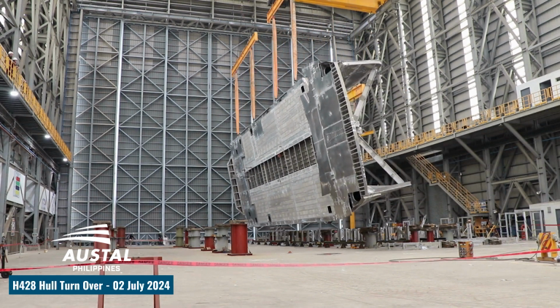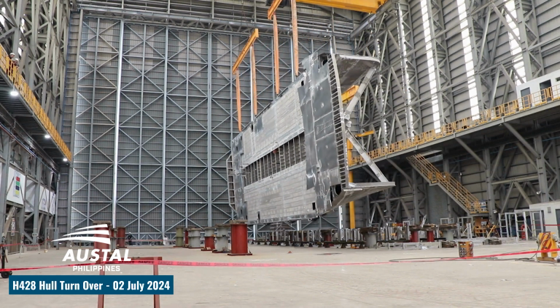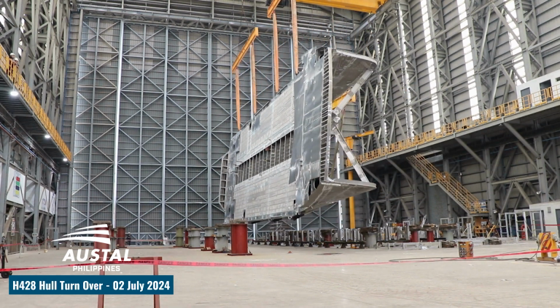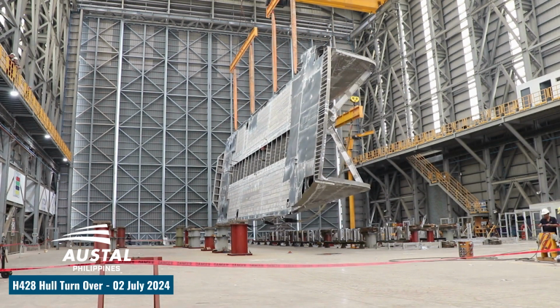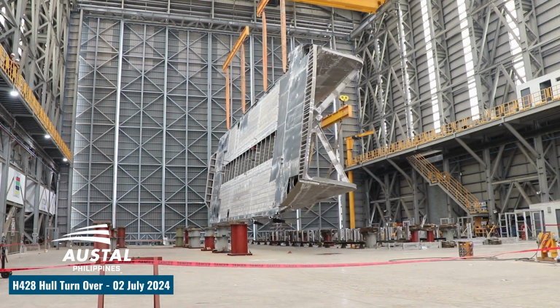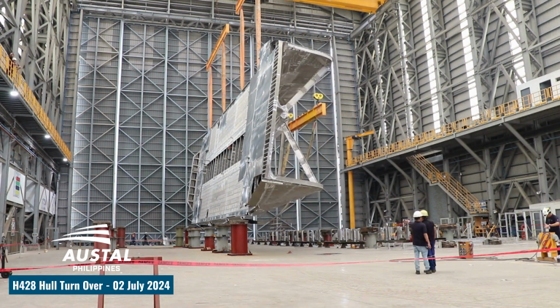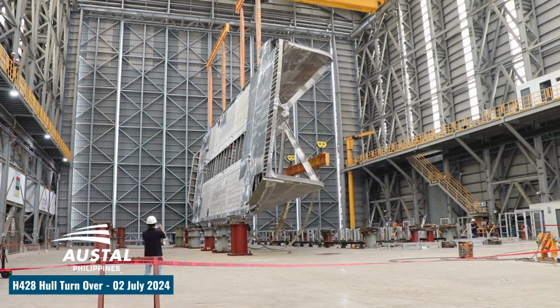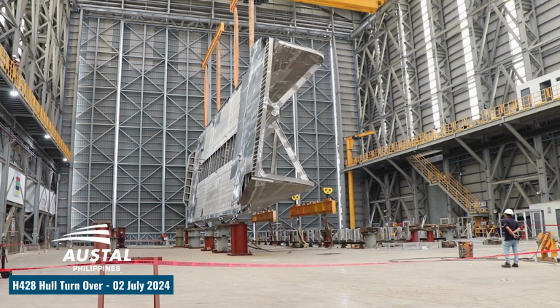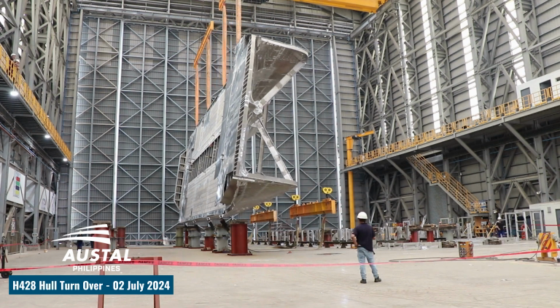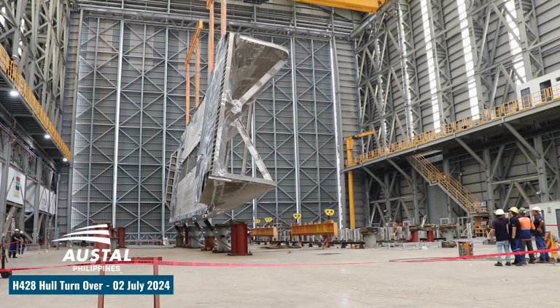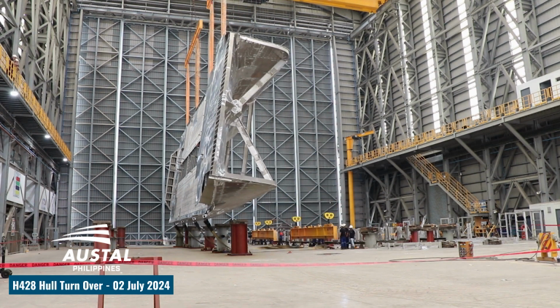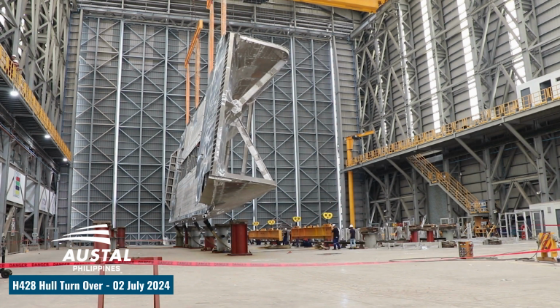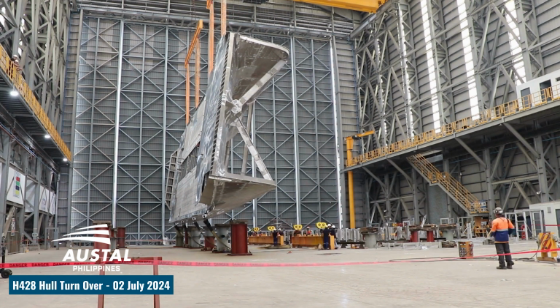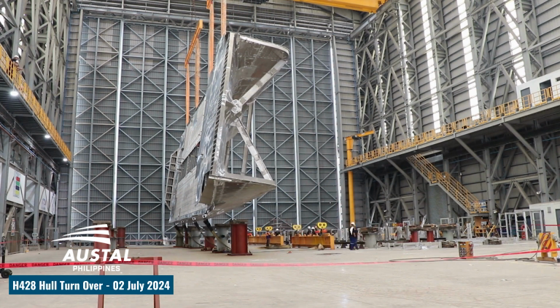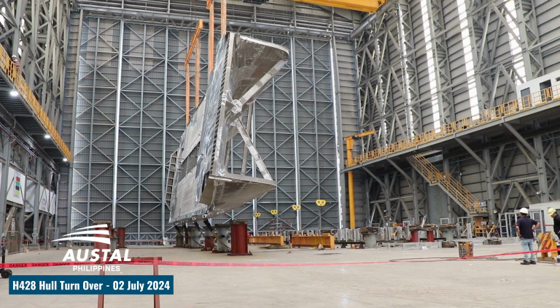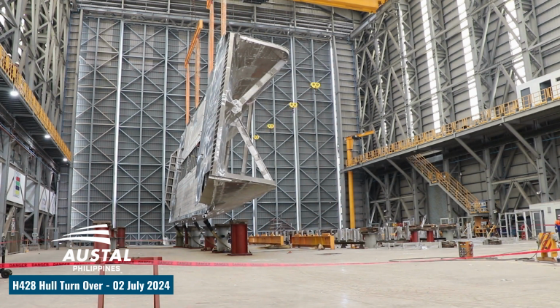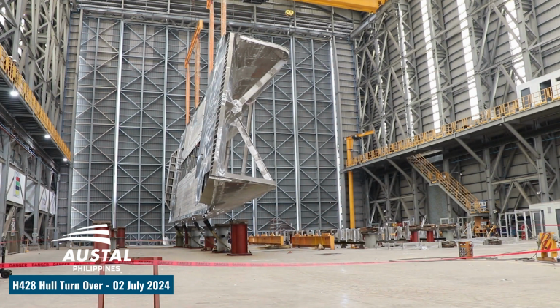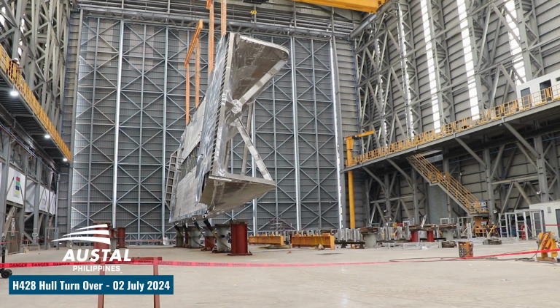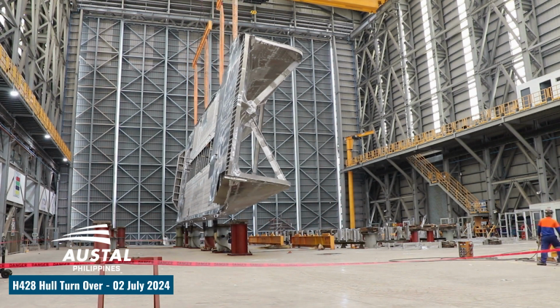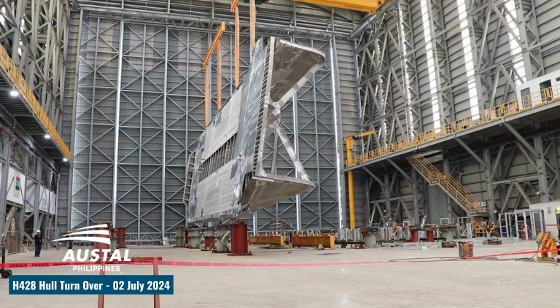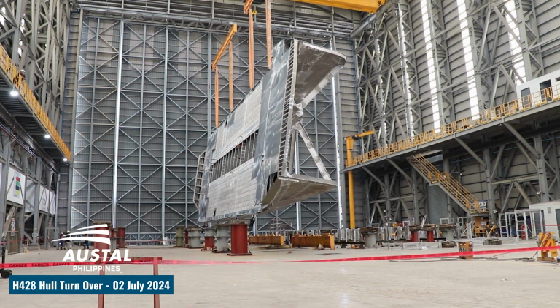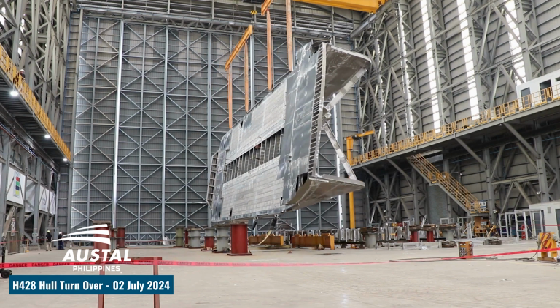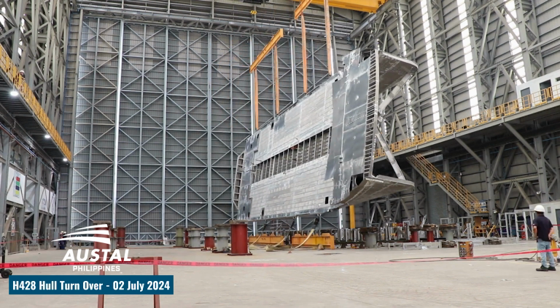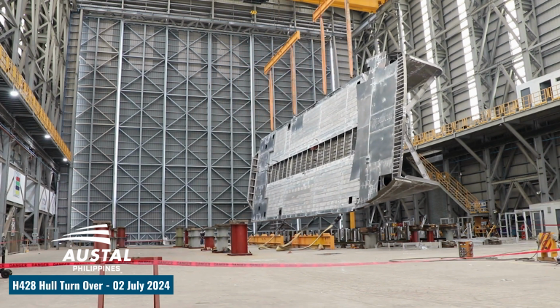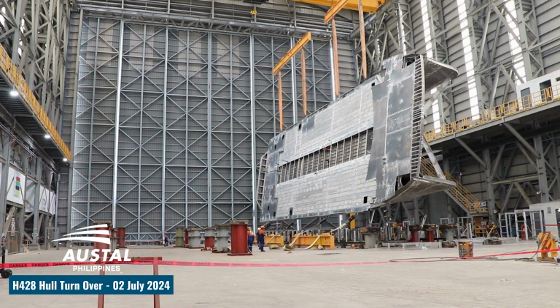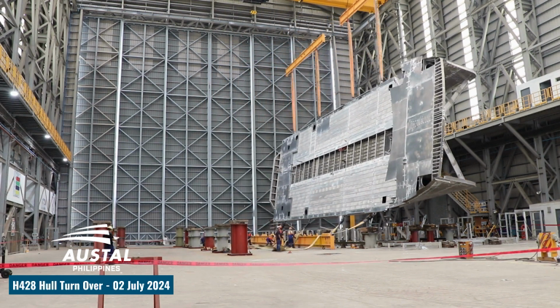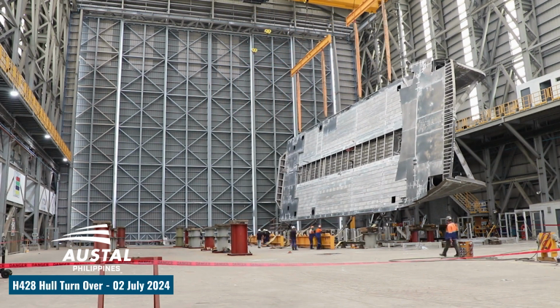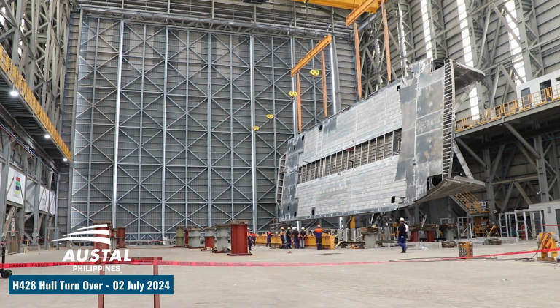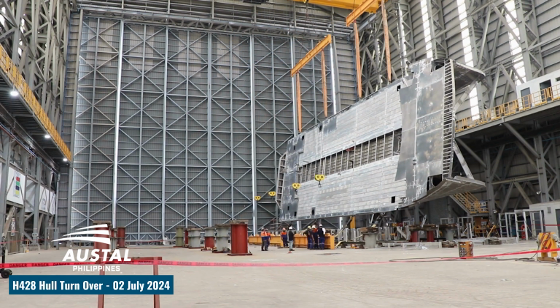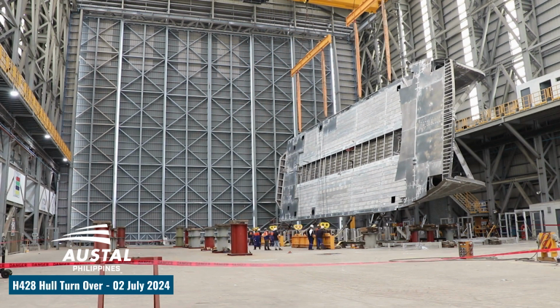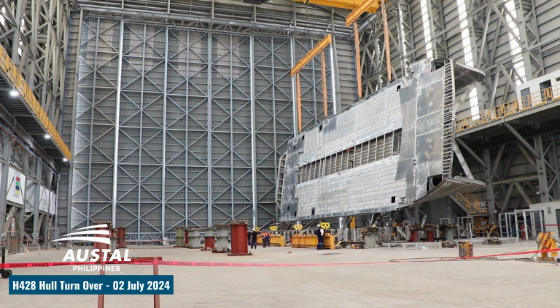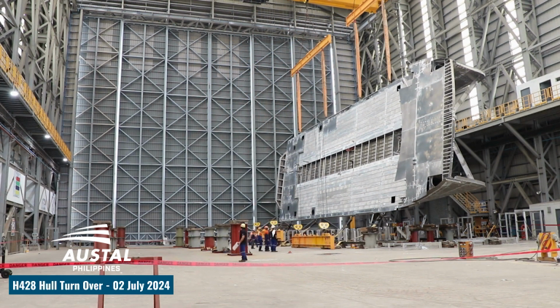With two by 1029 kW MAN D2862 diesel engines driving fixed-pitch propellers, the vessel will have an operating speed of up to 25 knots on the 45-minute journey from Hillary's Boat Harbour to Rottnest Island.